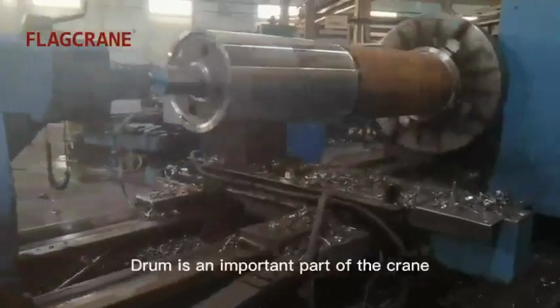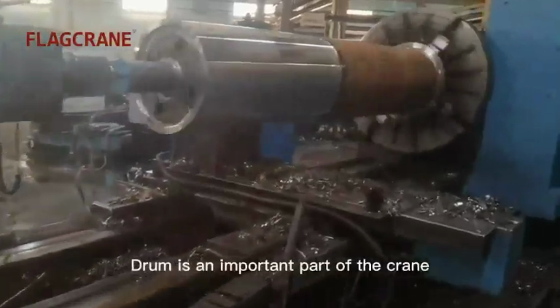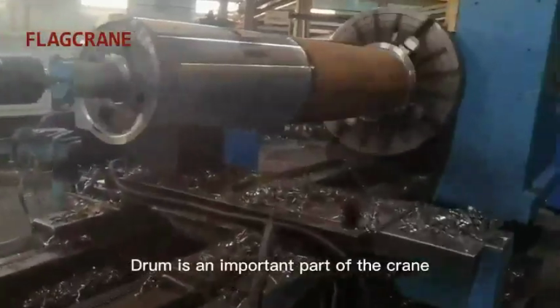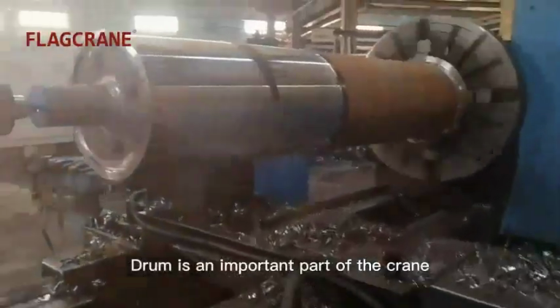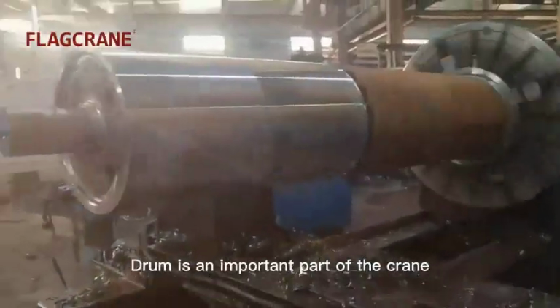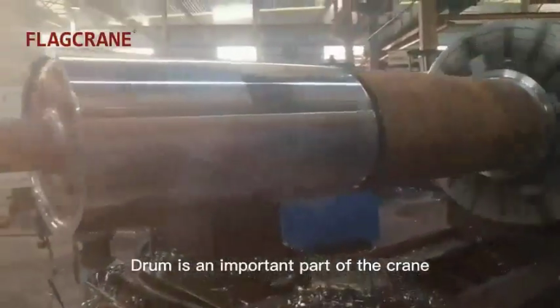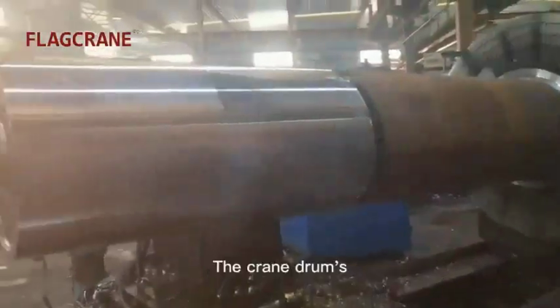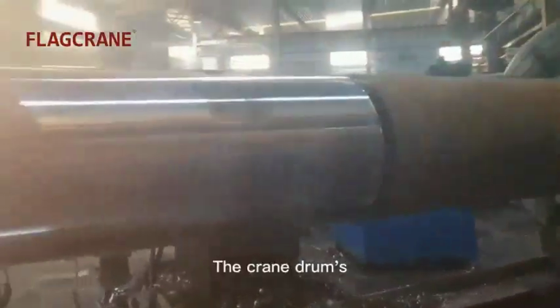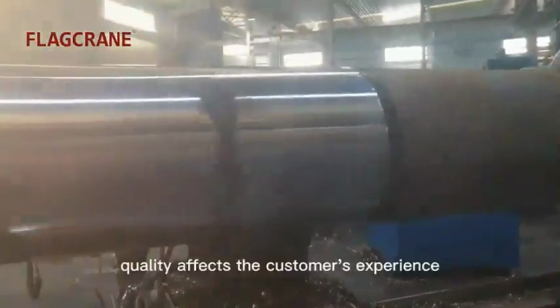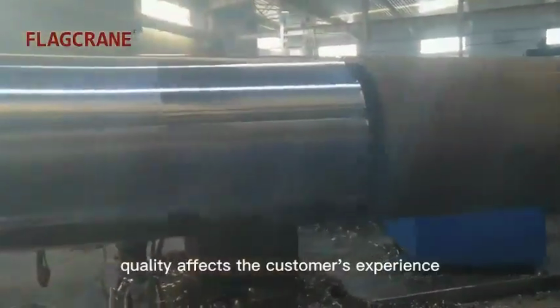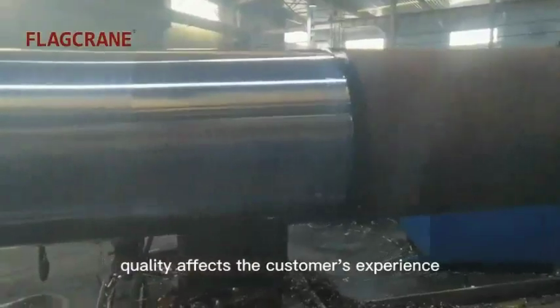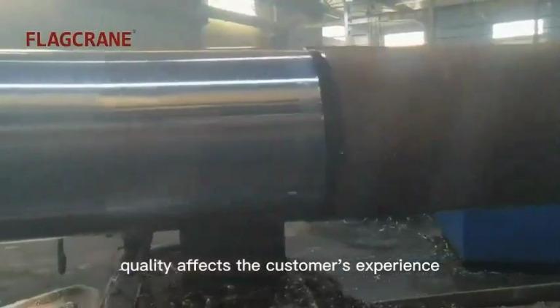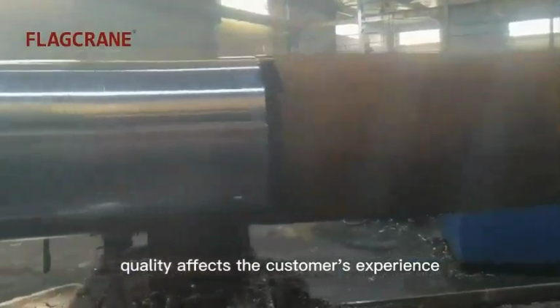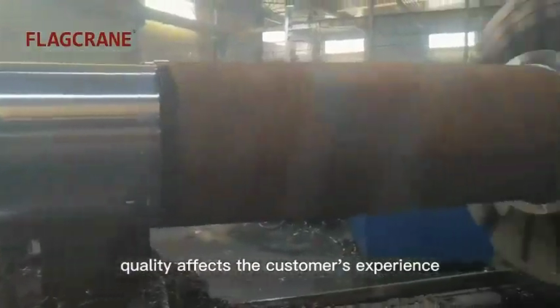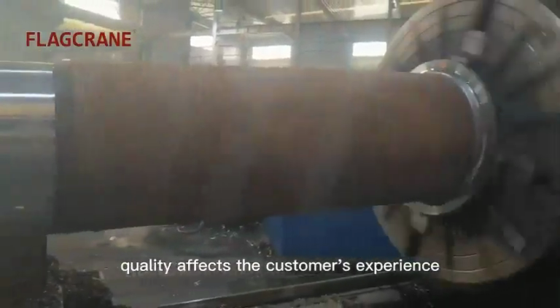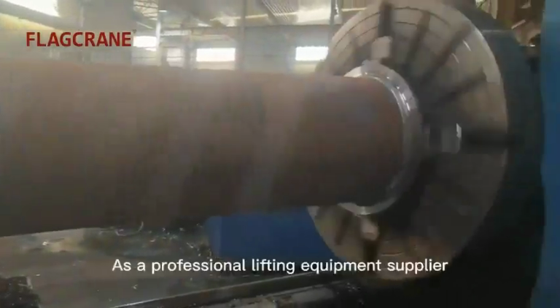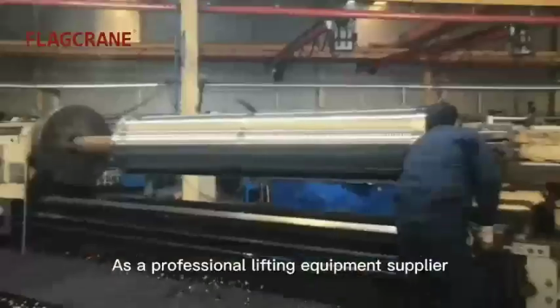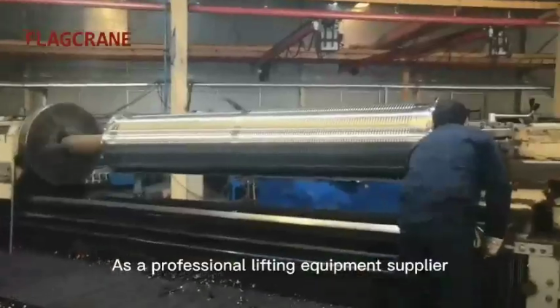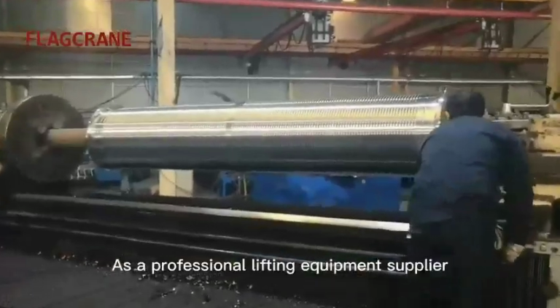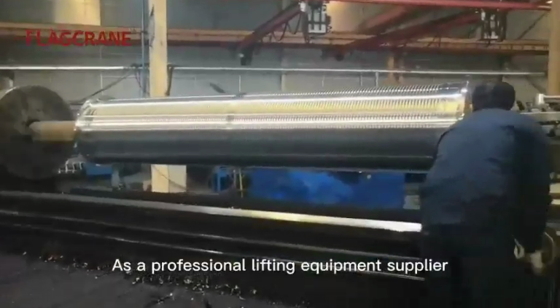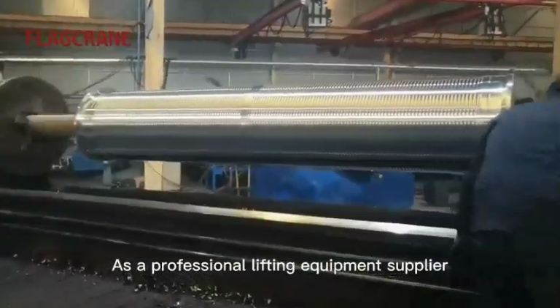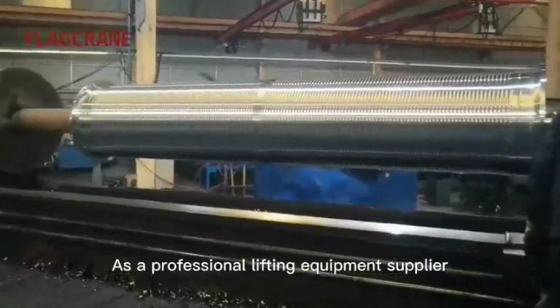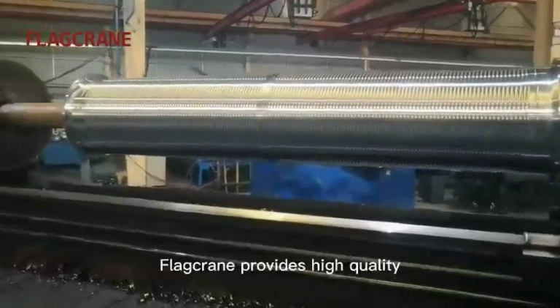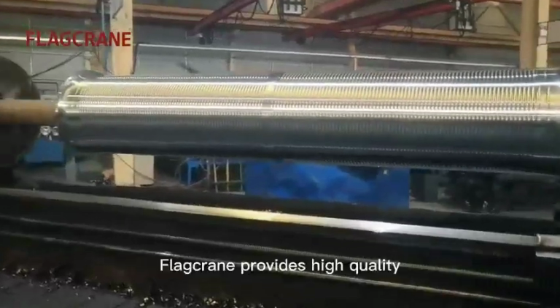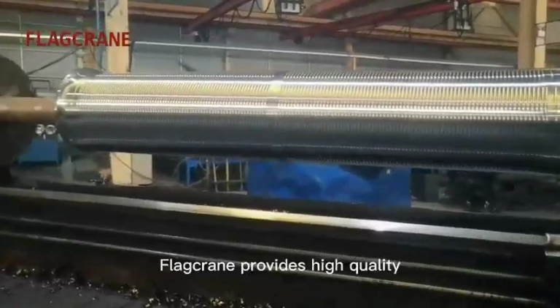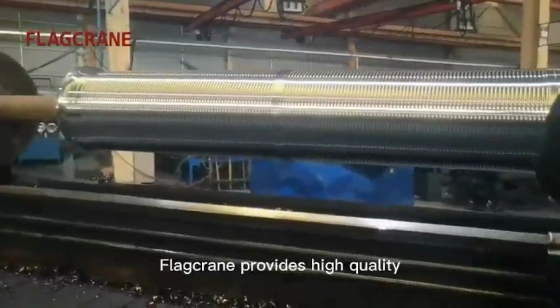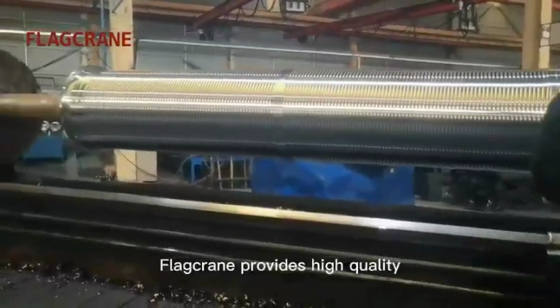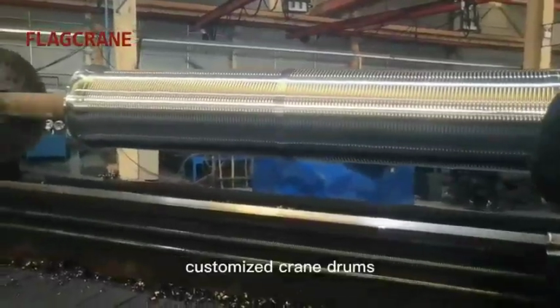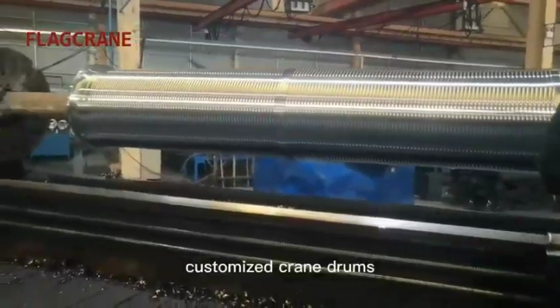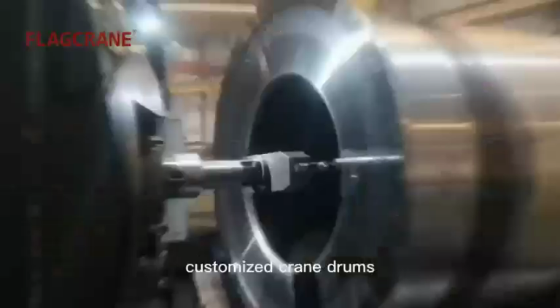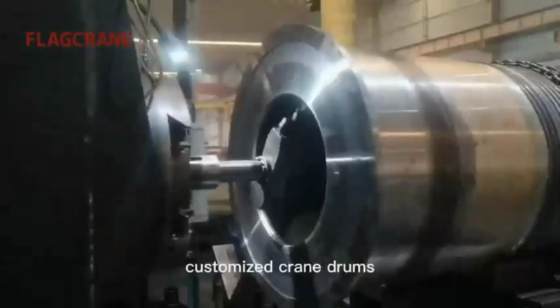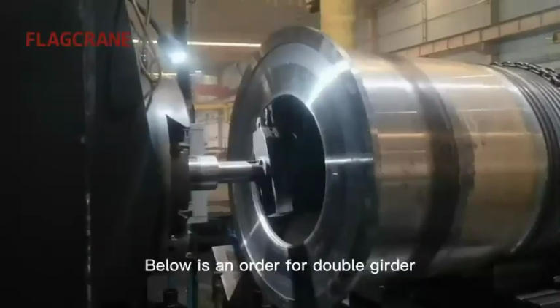The drum is an important part of the crane. The crane drum's quality affects the customer's experience. As a professional lifting equipment supplier, Flag Crane provides high-quality customized crane drums.